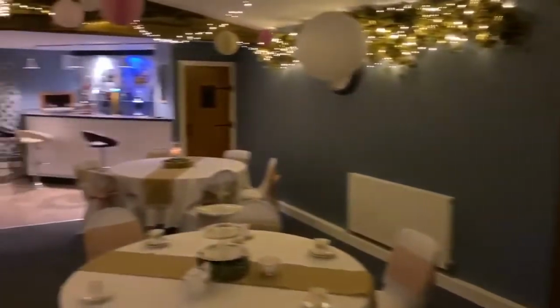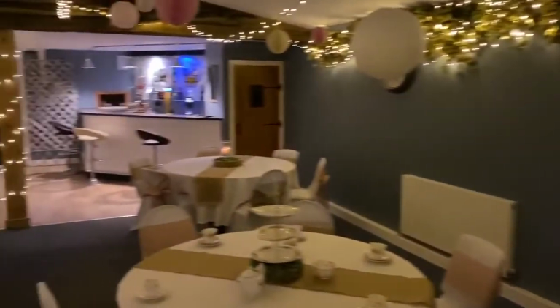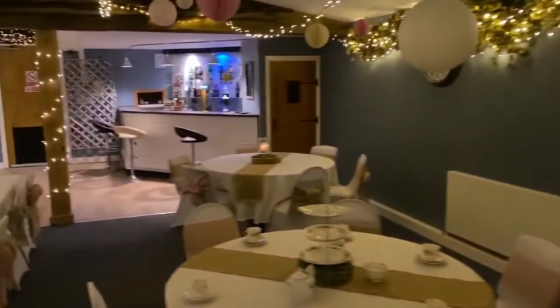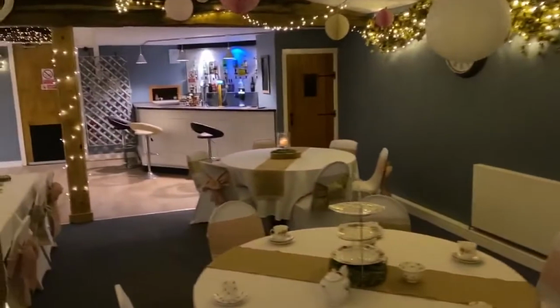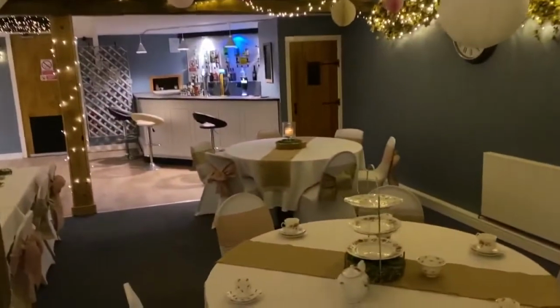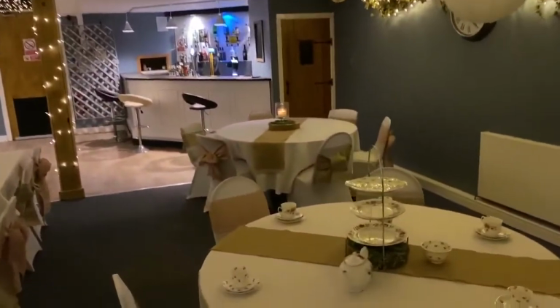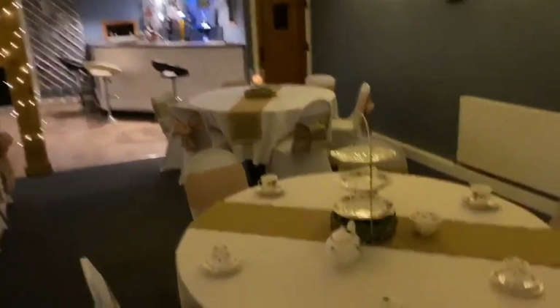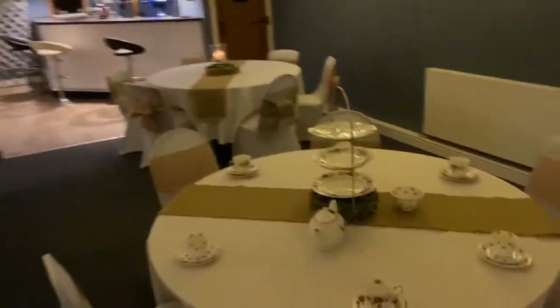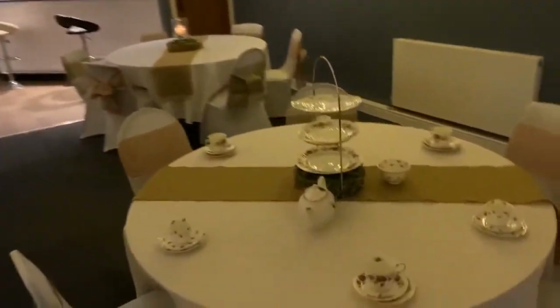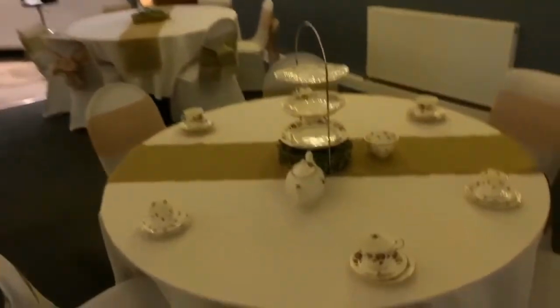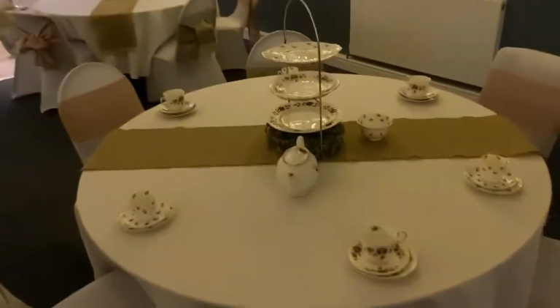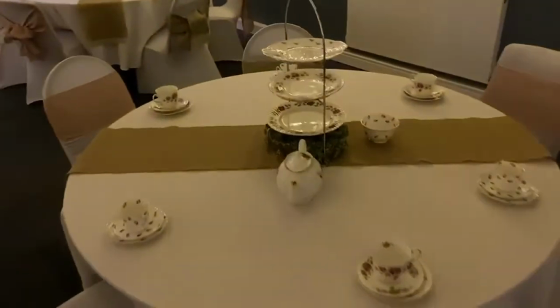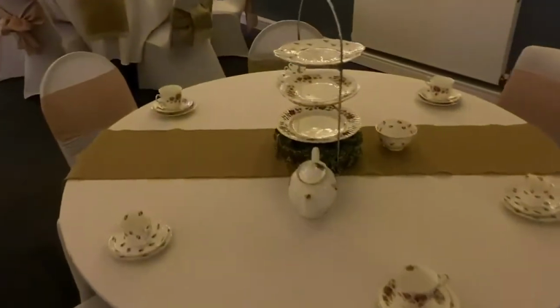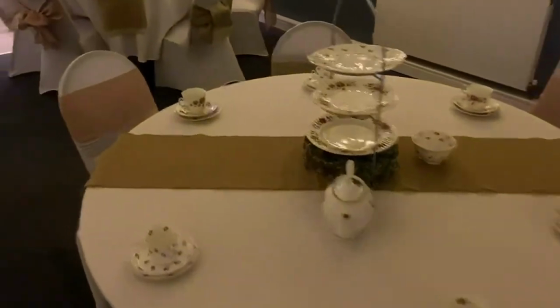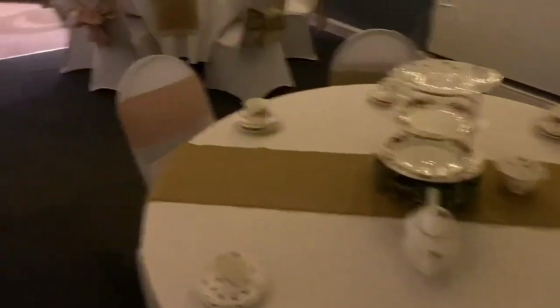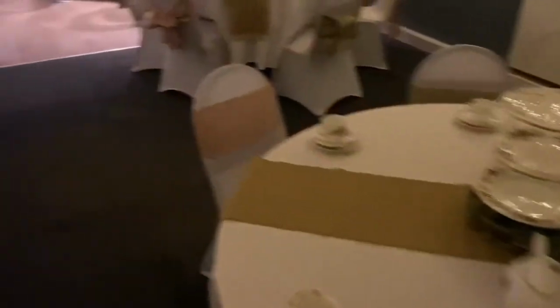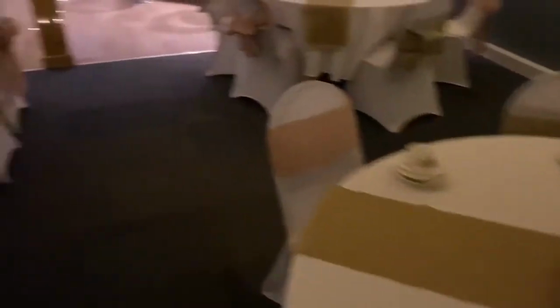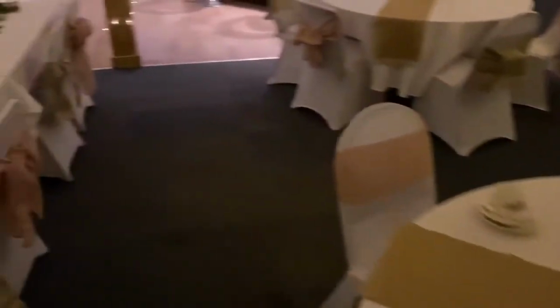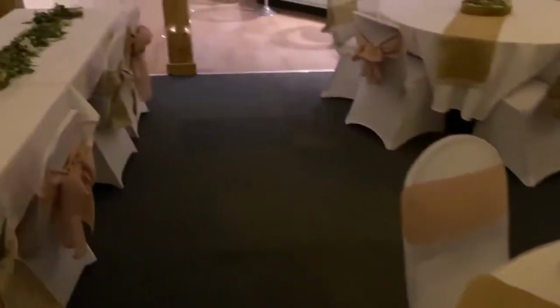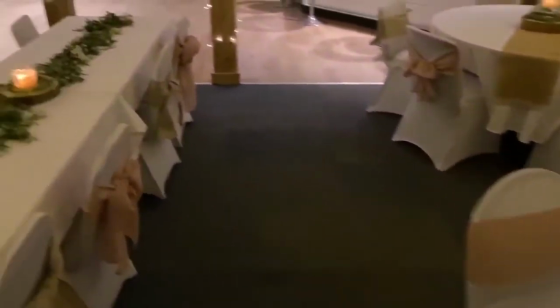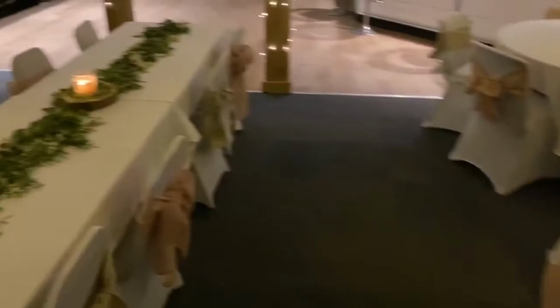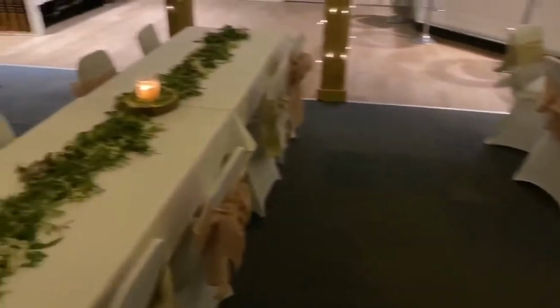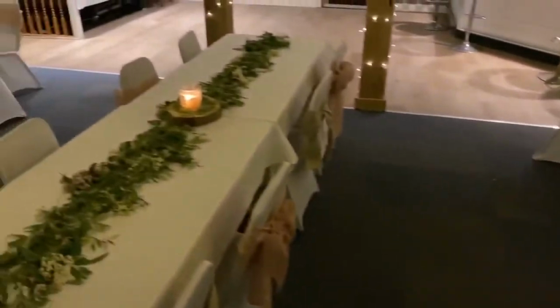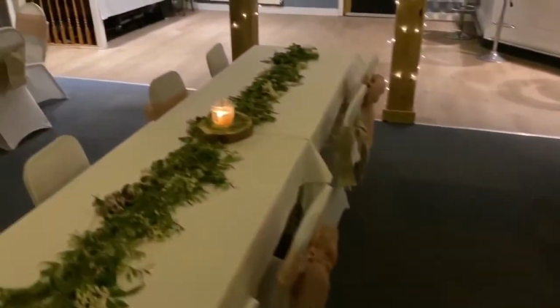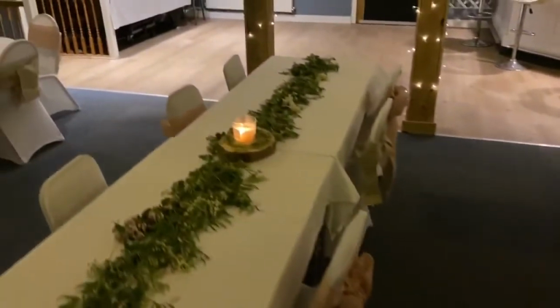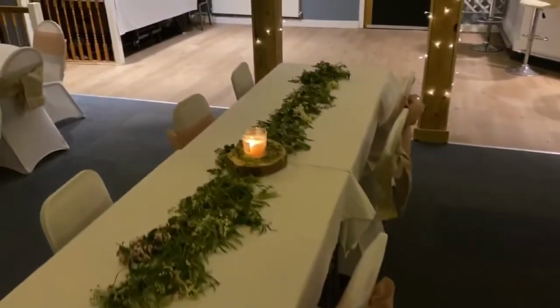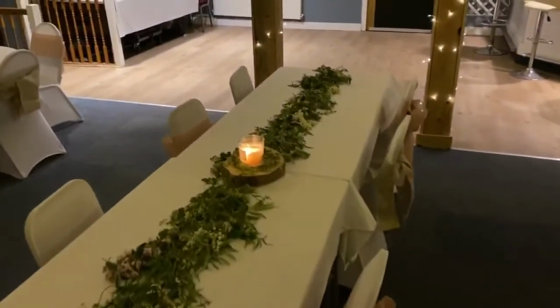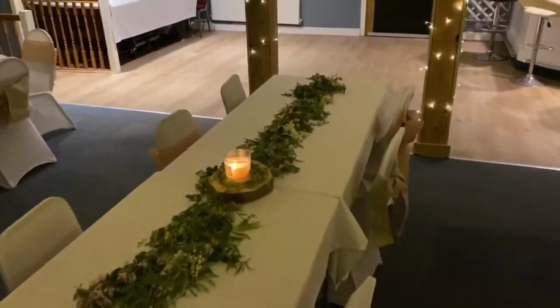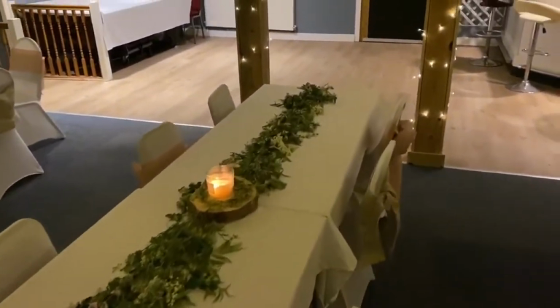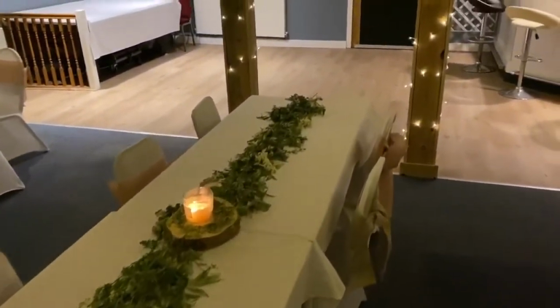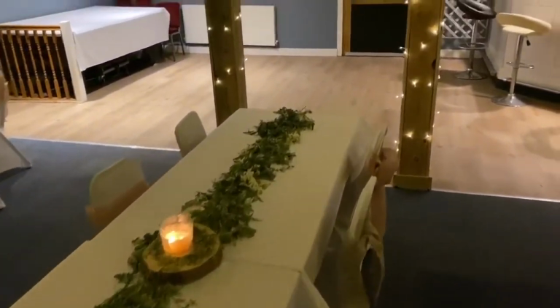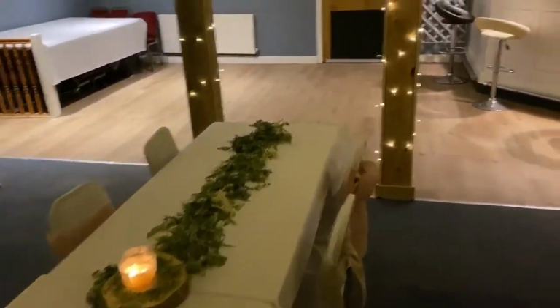As you can see, we have decorated the barn as if you were having a wedding, but you can decorate the barn as you wish. The fairy lights are also included in the price.